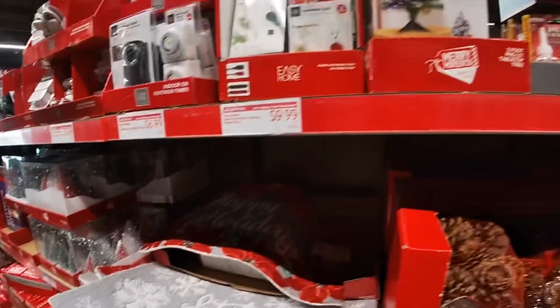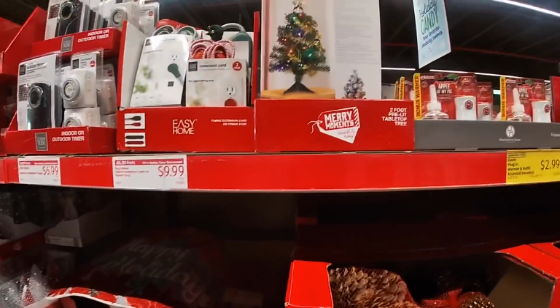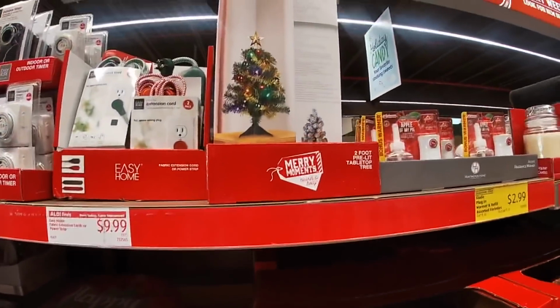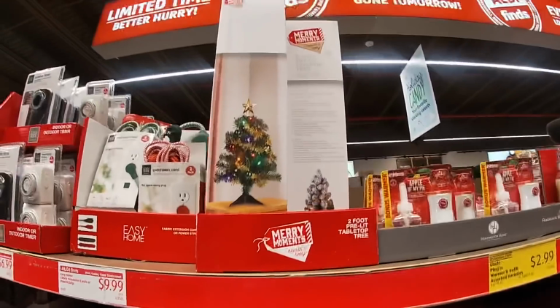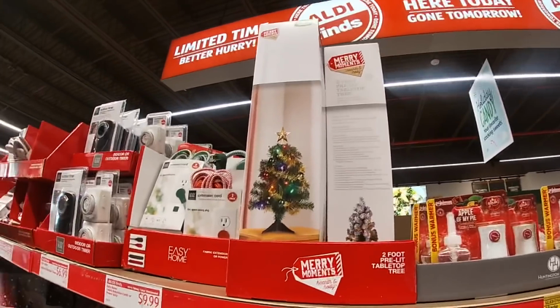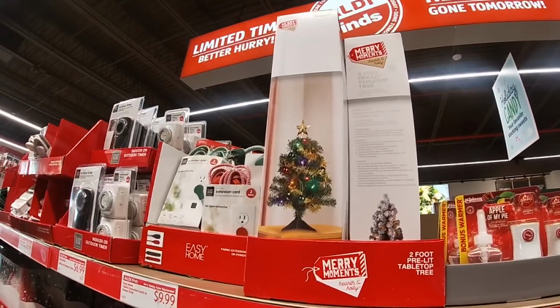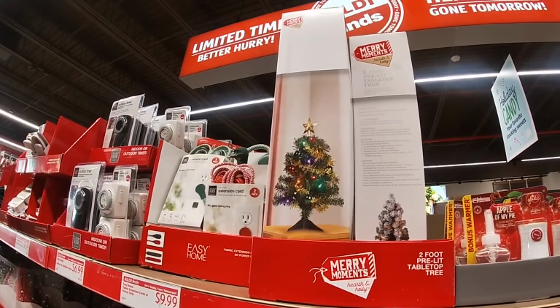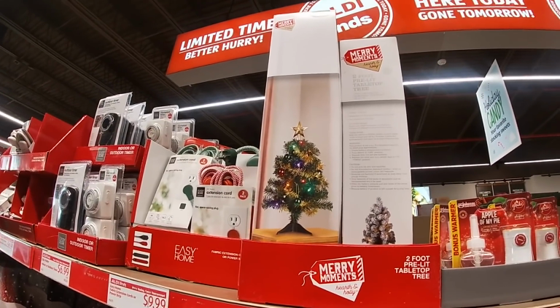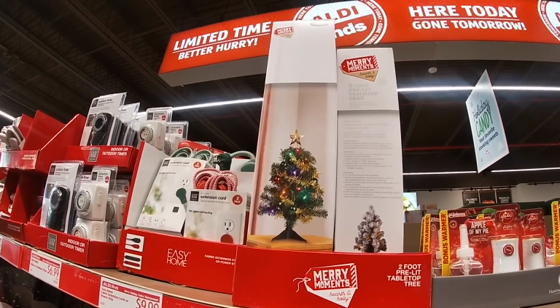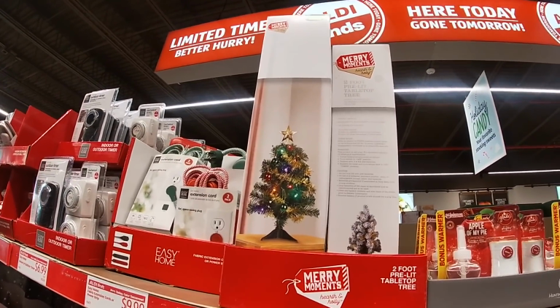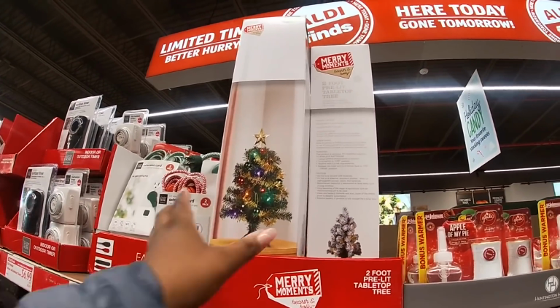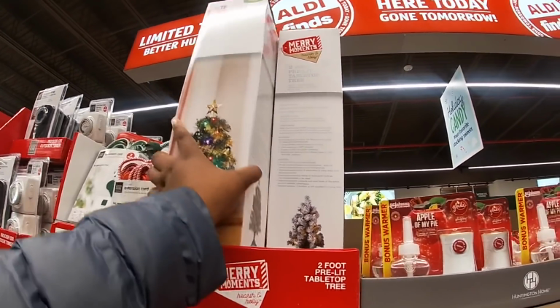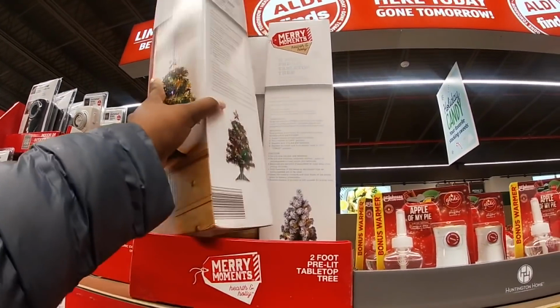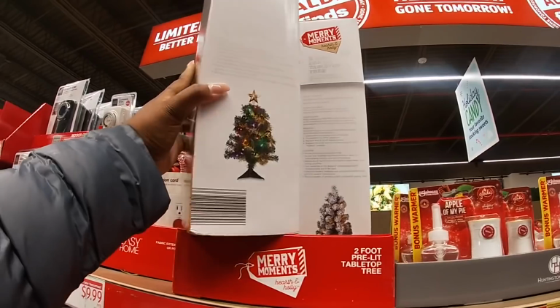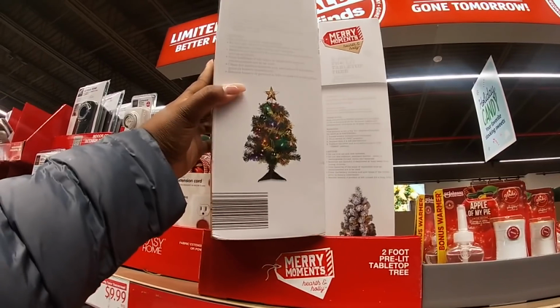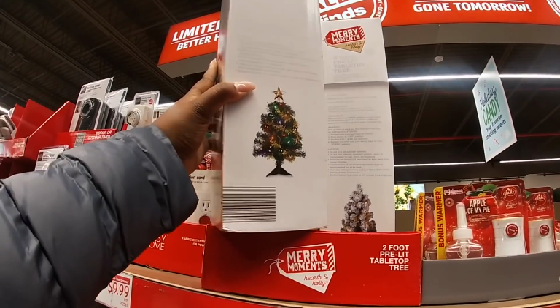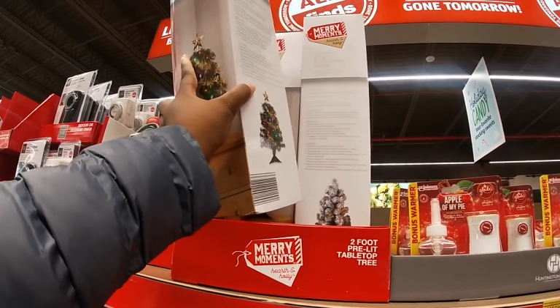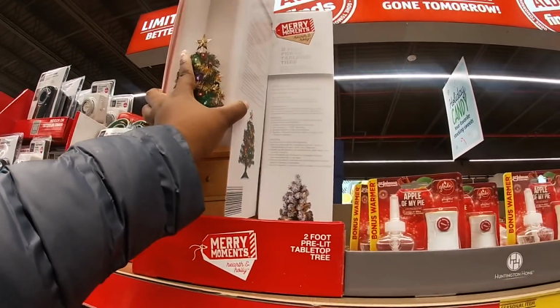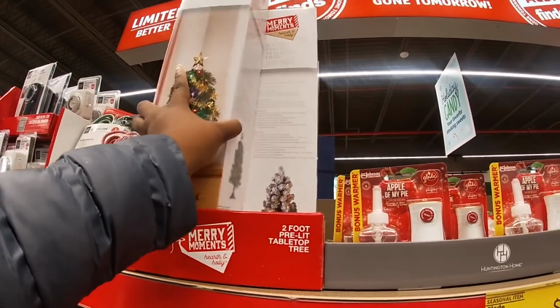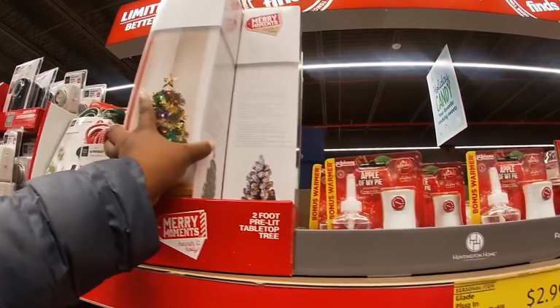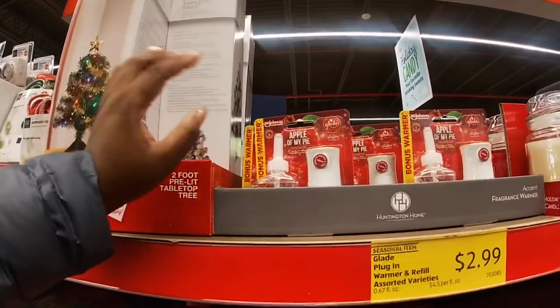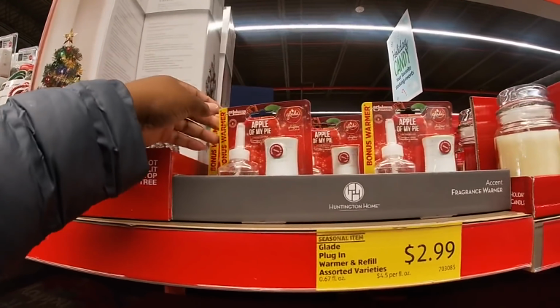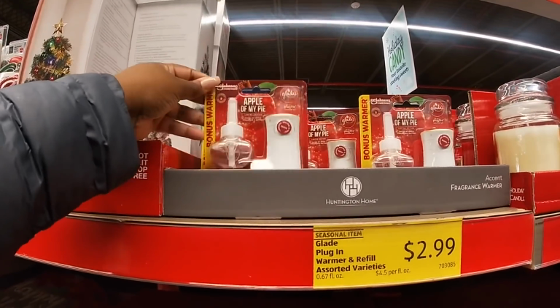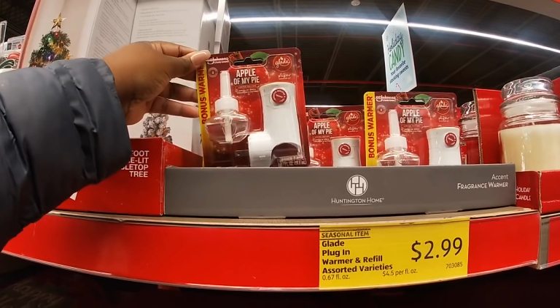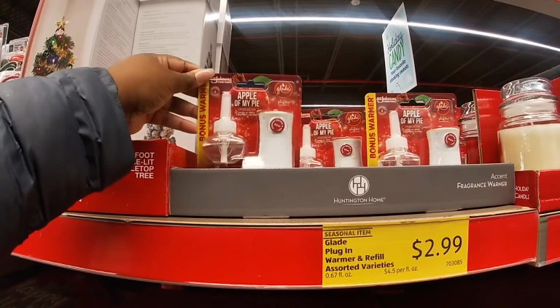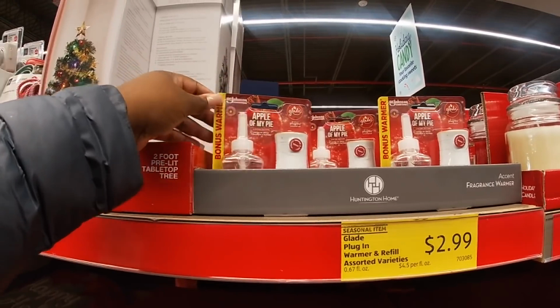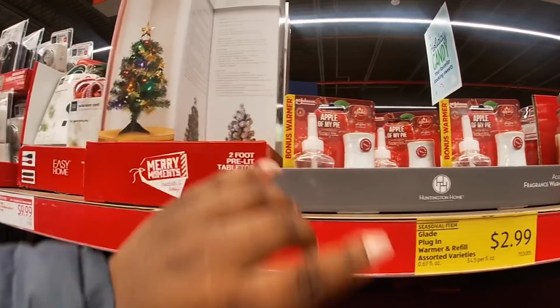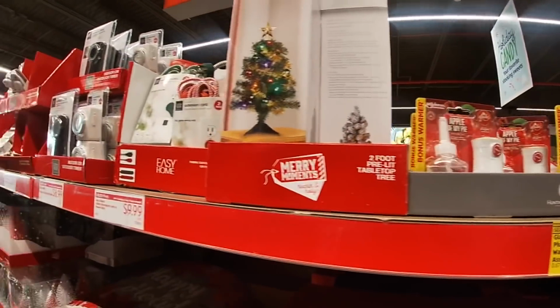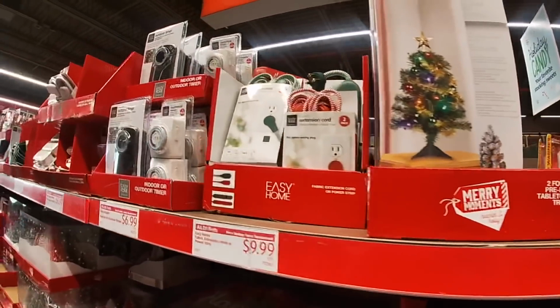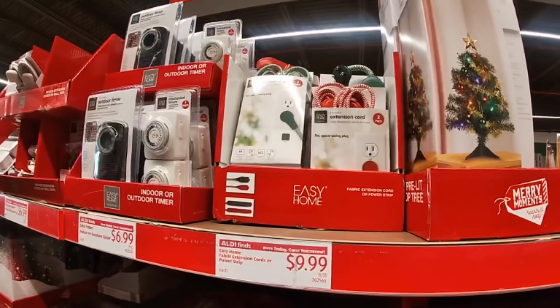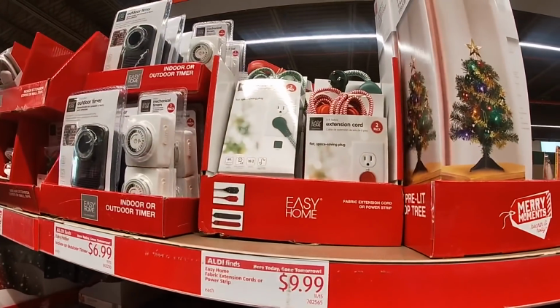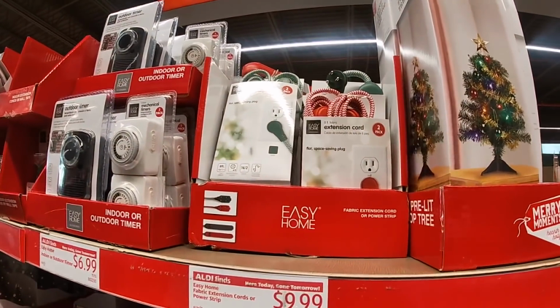They only have a mini tree up here — a pre-lit multi-color mini tree, two feet. I don't see the price on it. 'Apple of My Pie' — $2.99. Plug-in extension cord — $10.